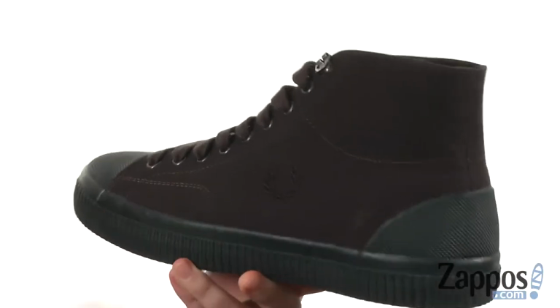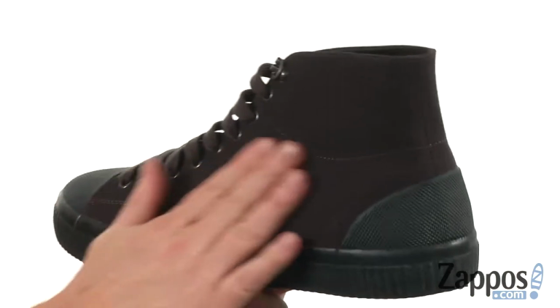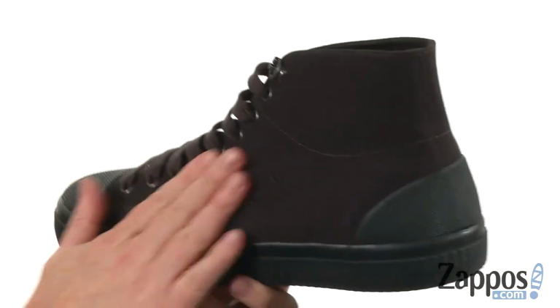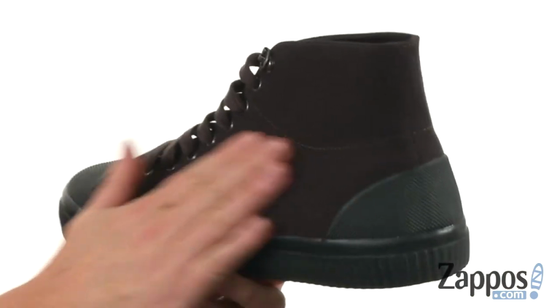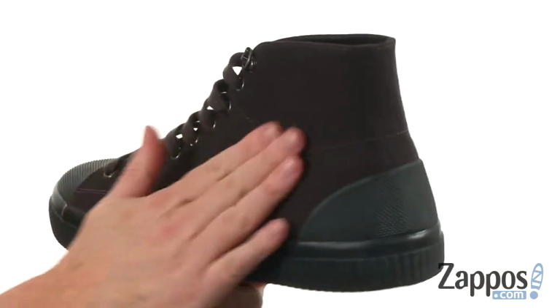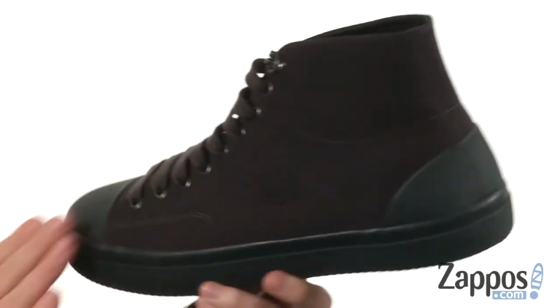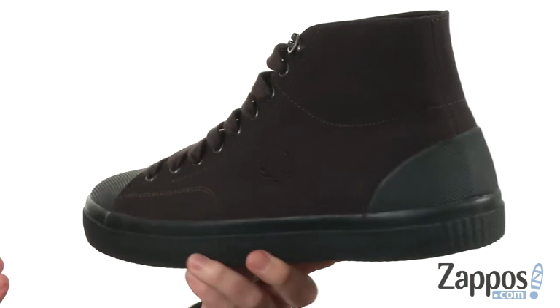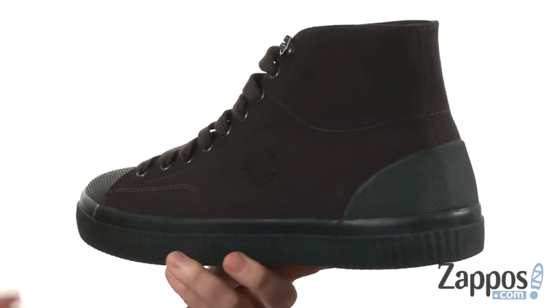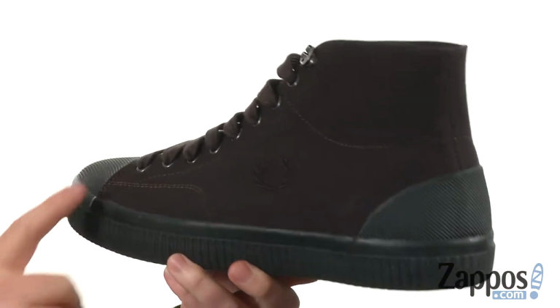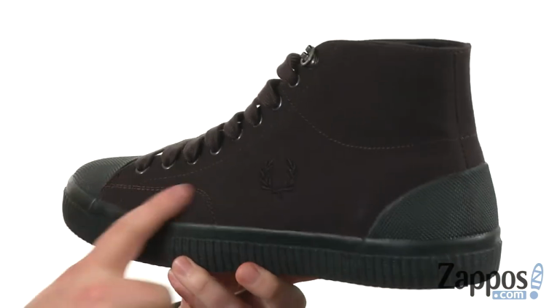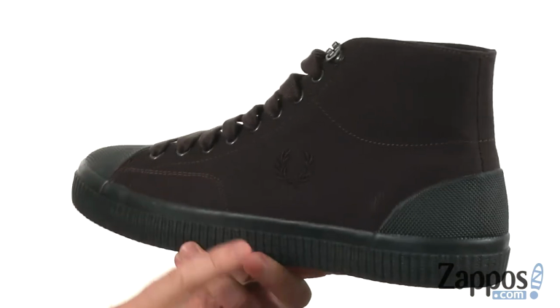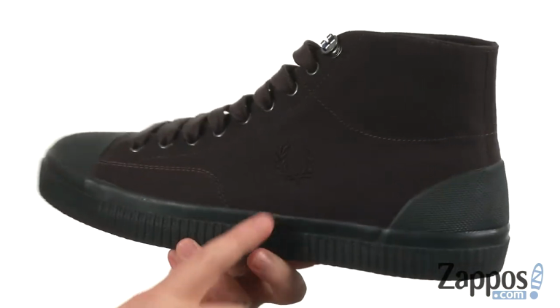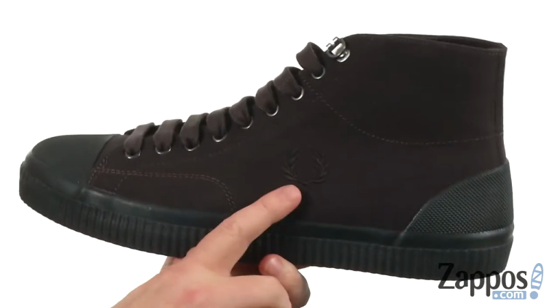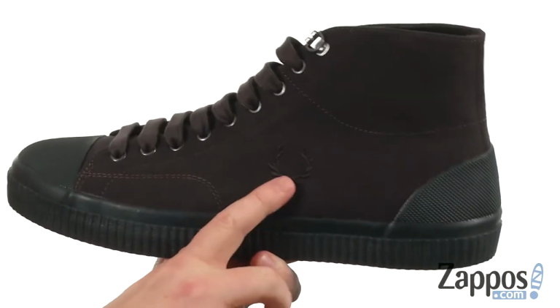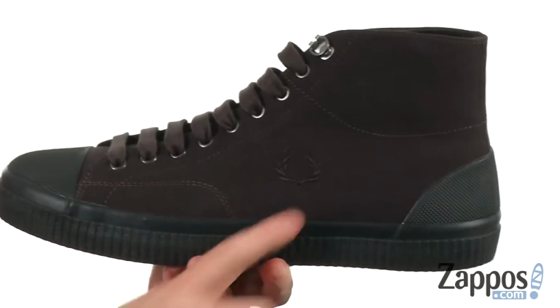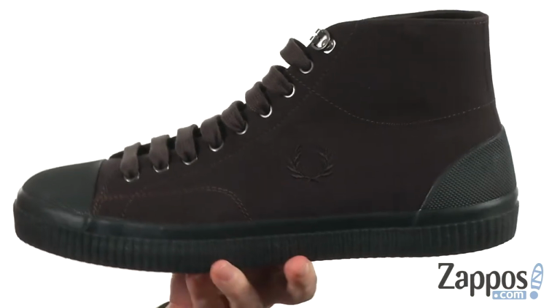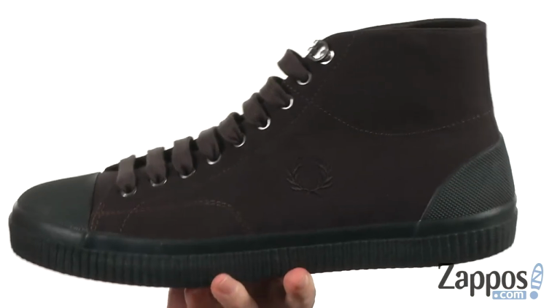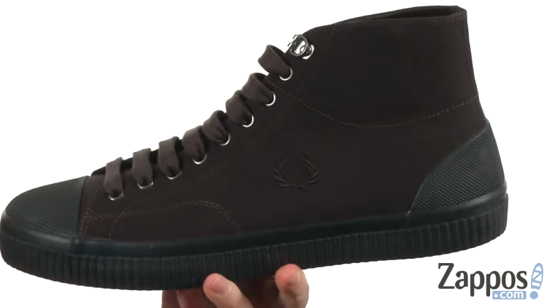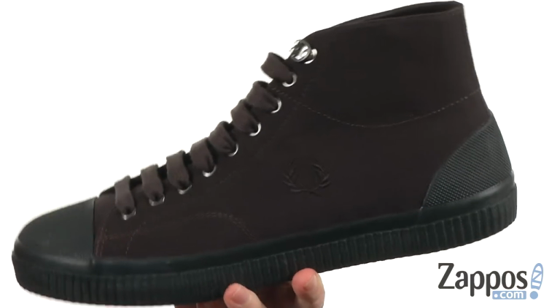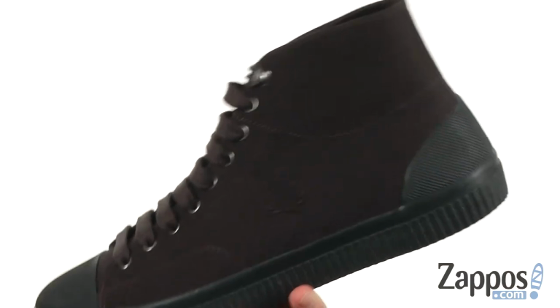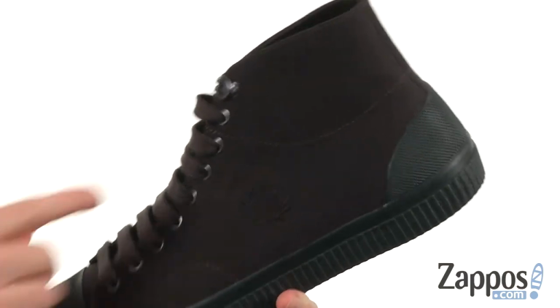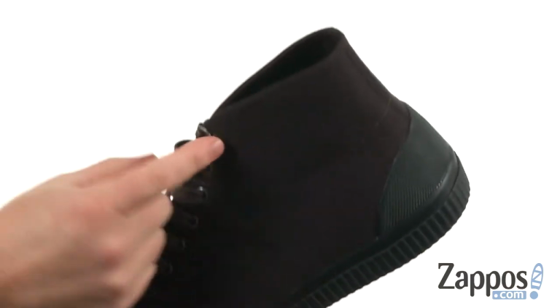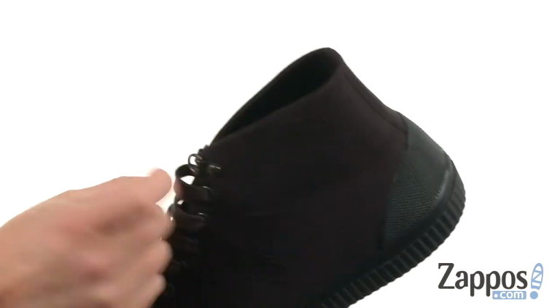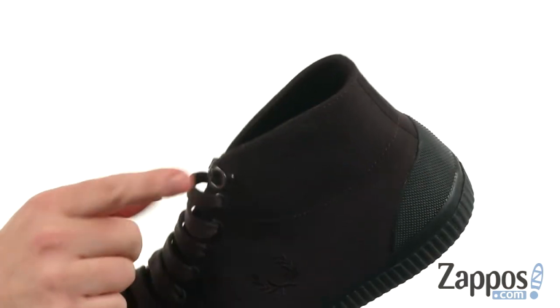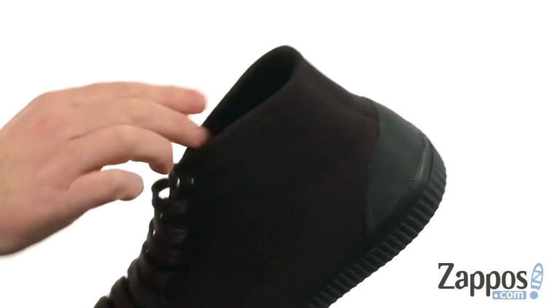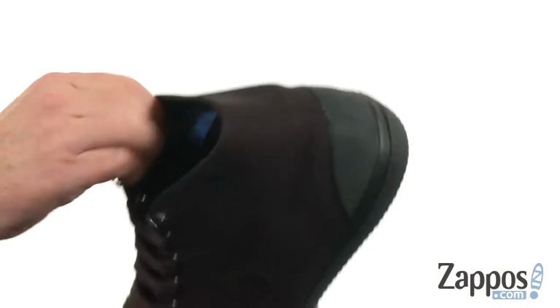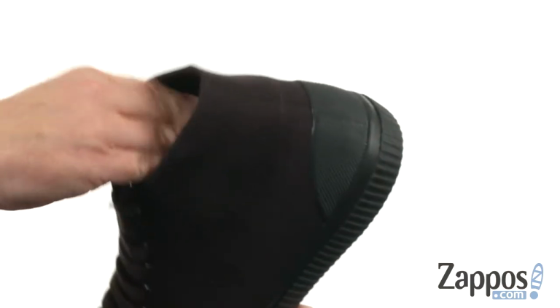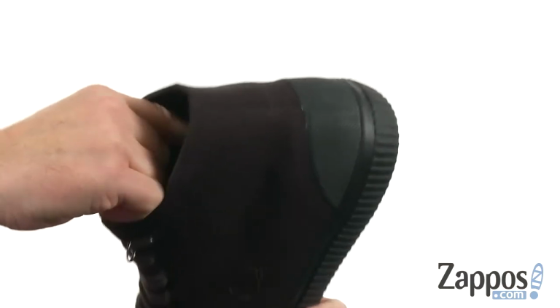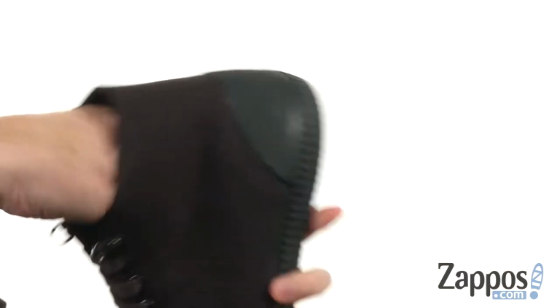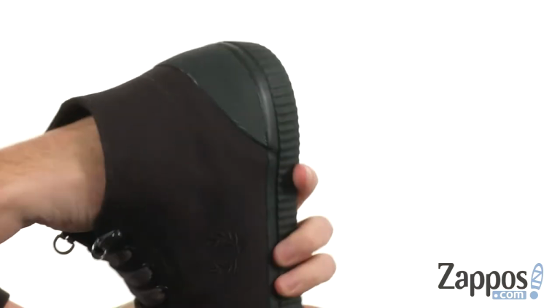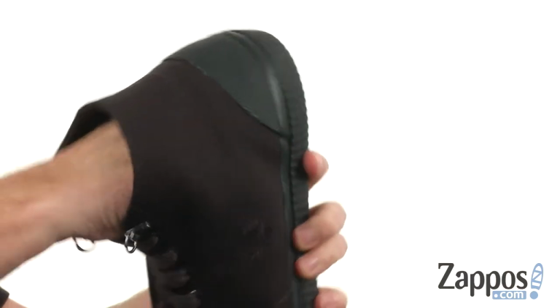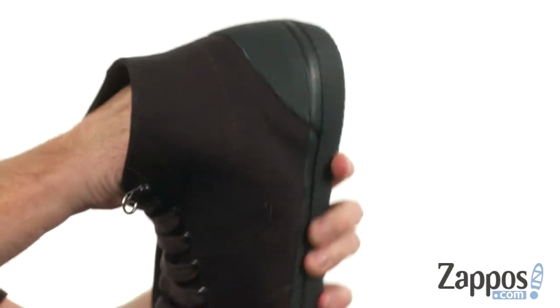The soft canvas here on the upper is really nice. It's got some stitch detail, and you can see the logo that's been embroidered right there as well. Got two little d-rings at the top so you can use those to style accordingly.